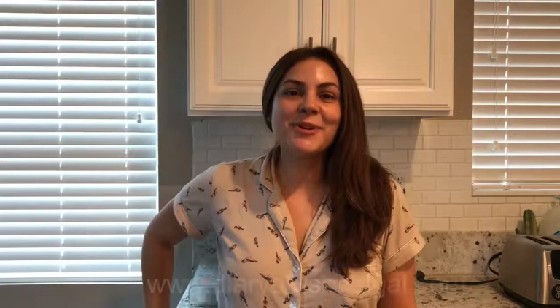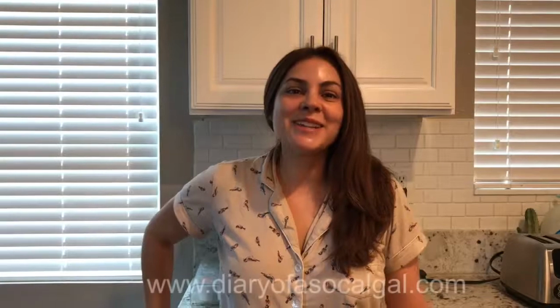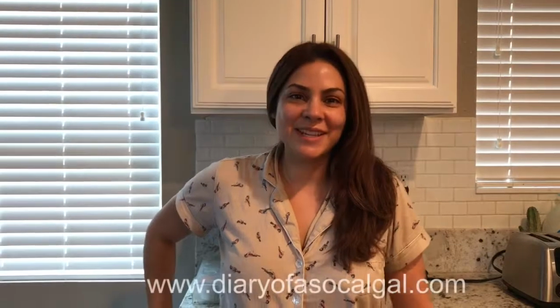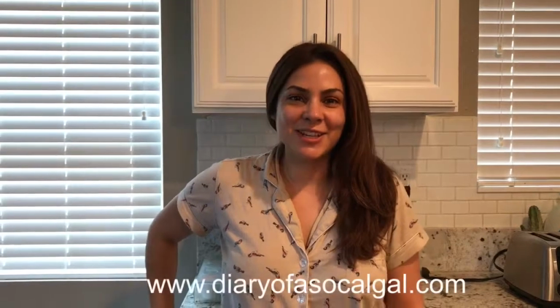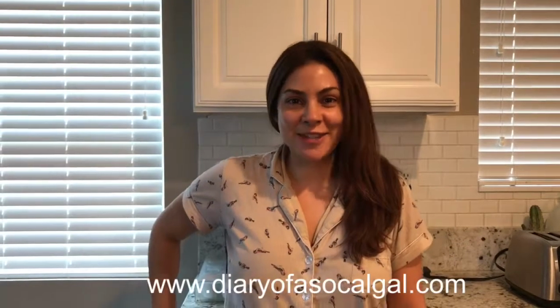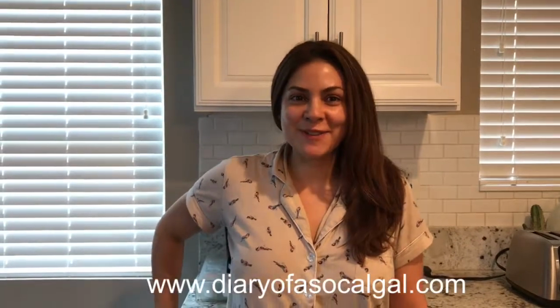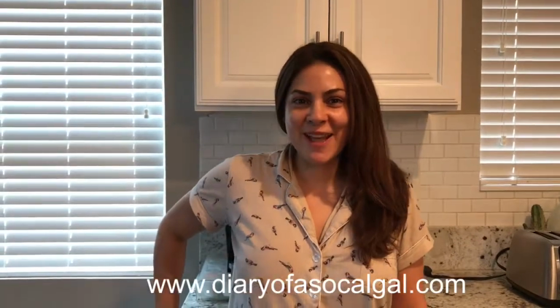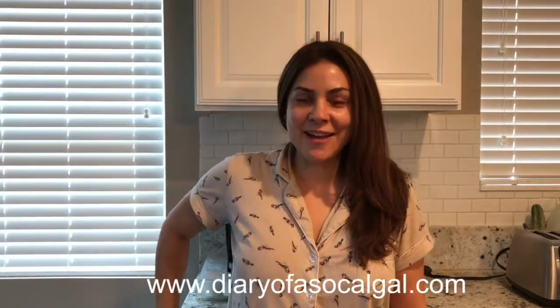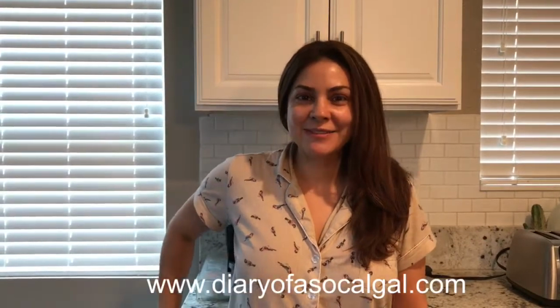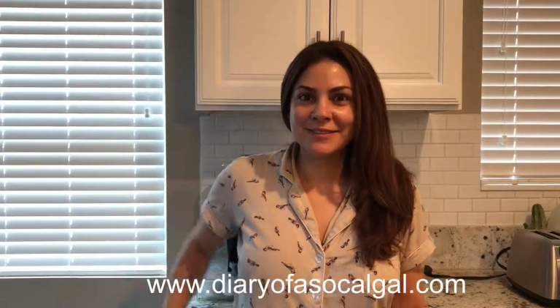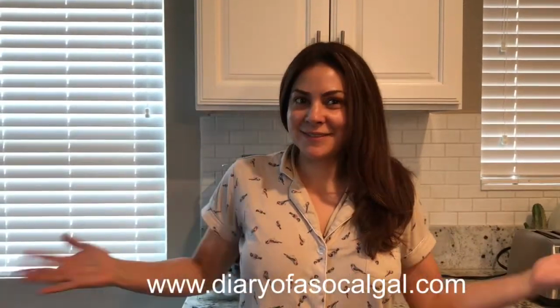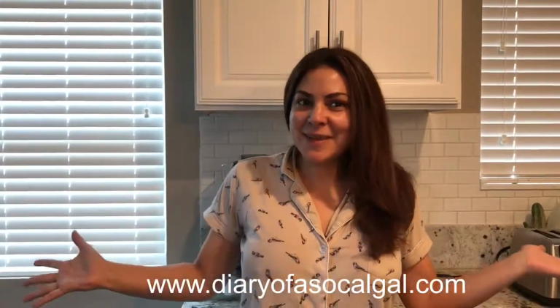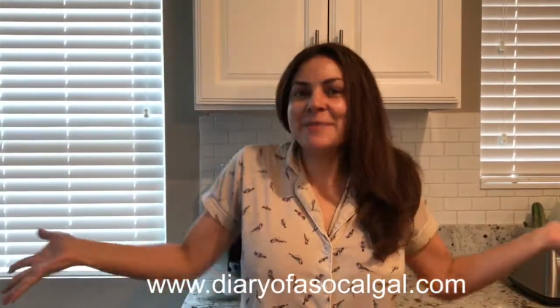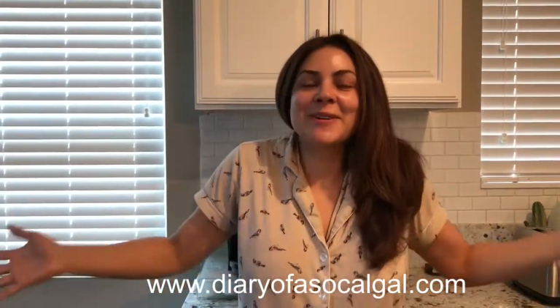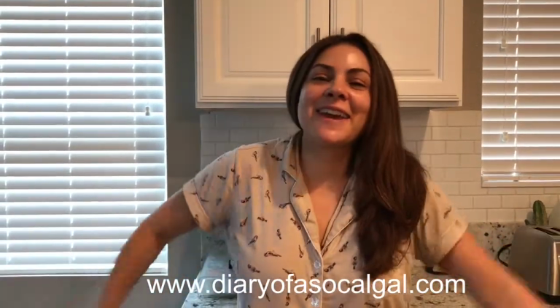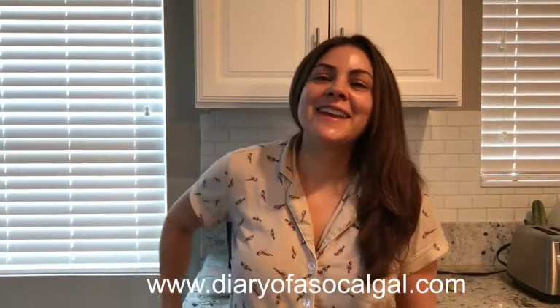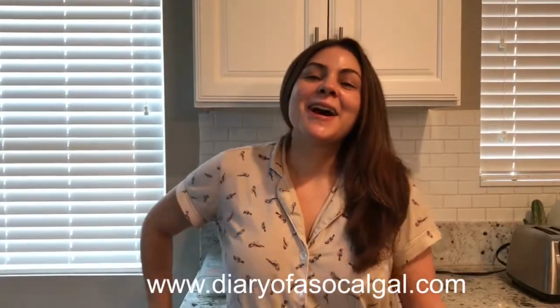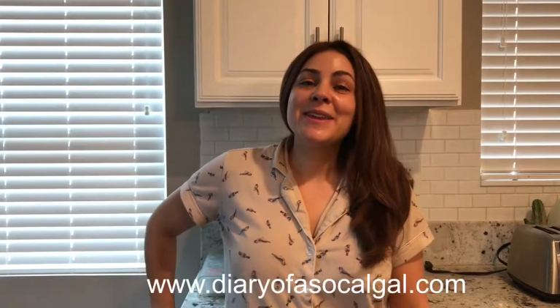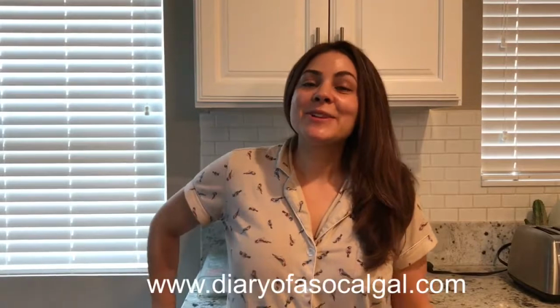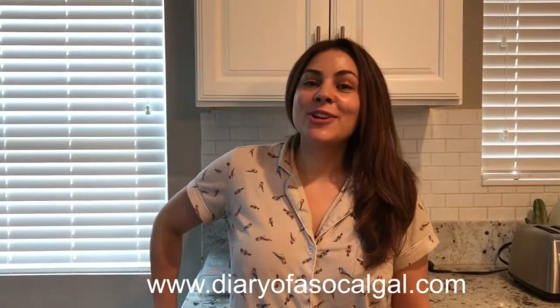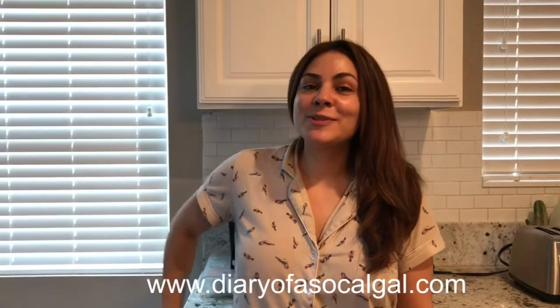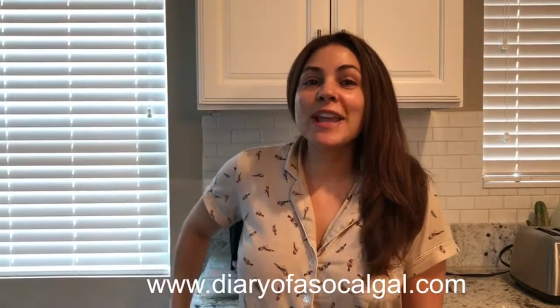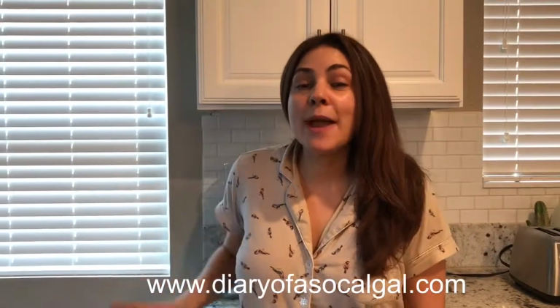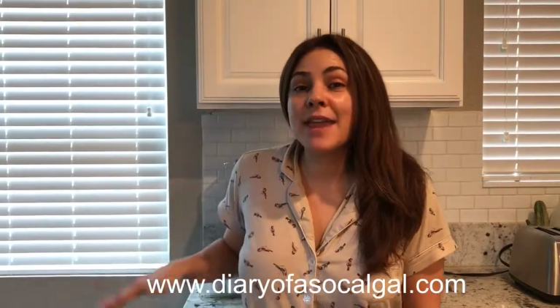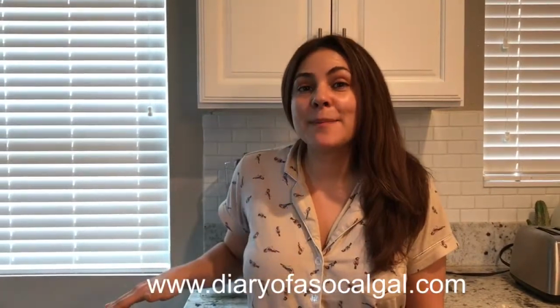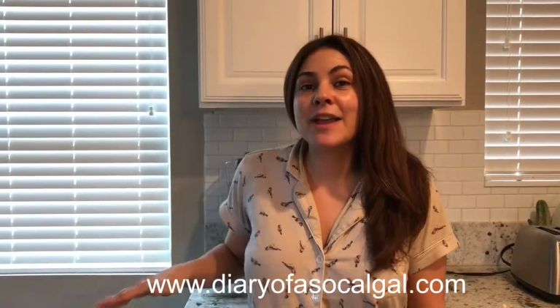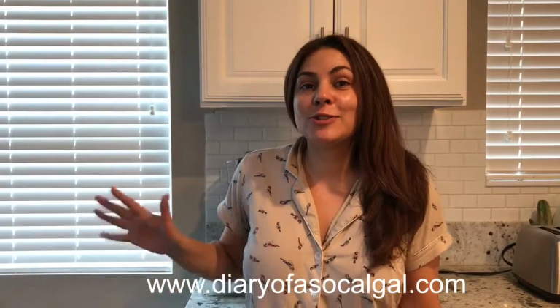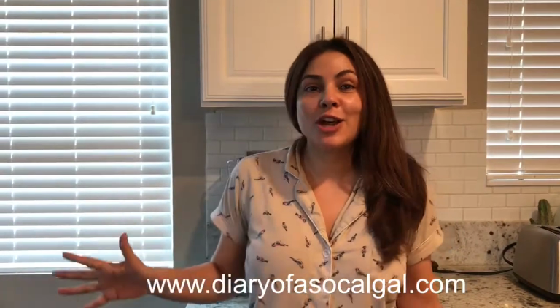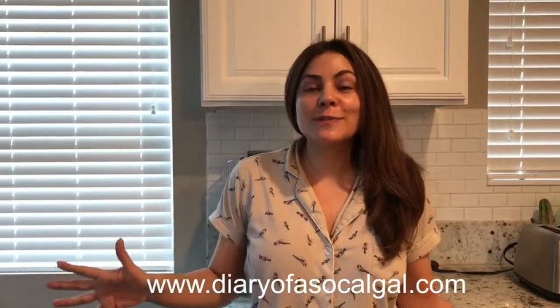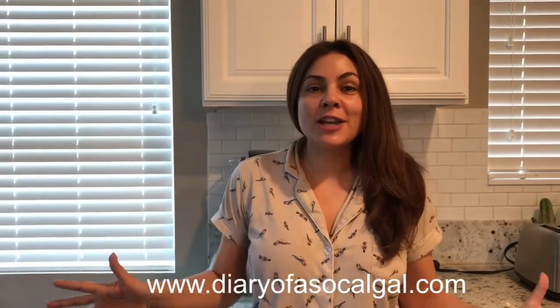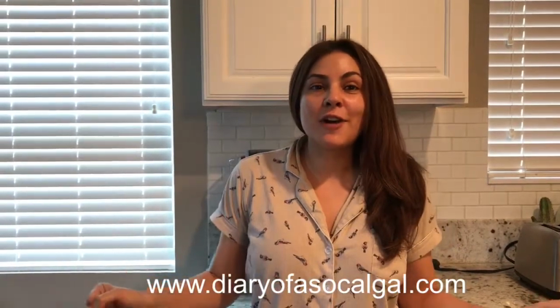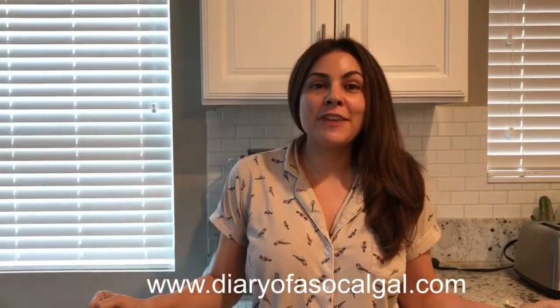Good morning. It's me Tisha for Diary of the SoCal Gal. I am the SoCal Gal. I'm here, and I'm going to show you this morning how I make my supercharged morning cup of coffee.